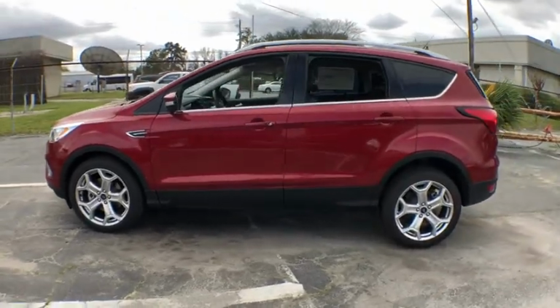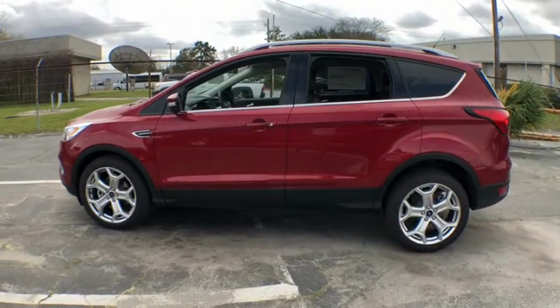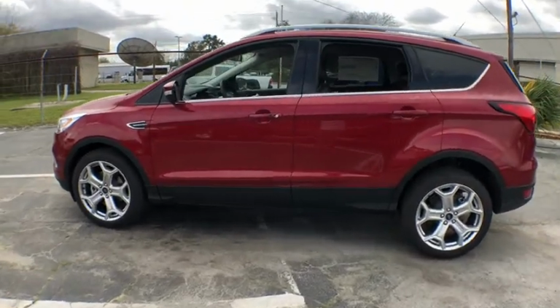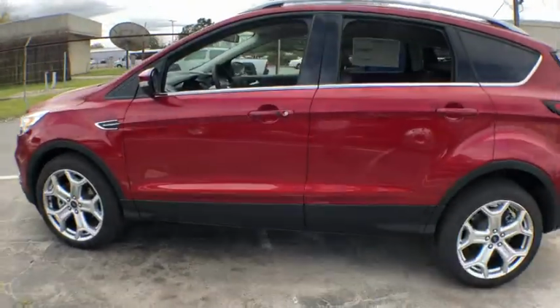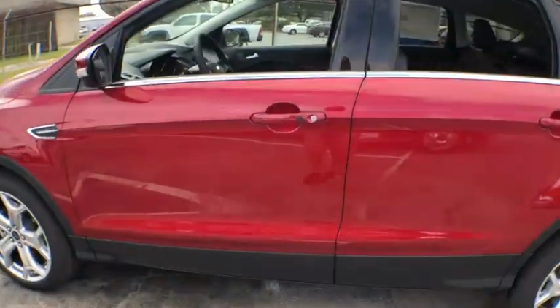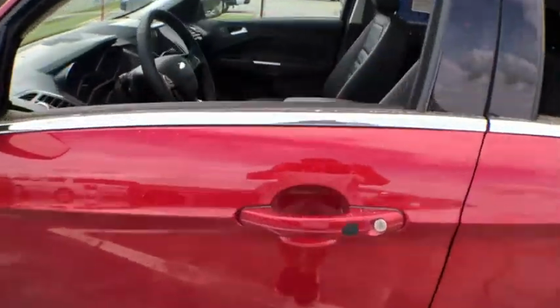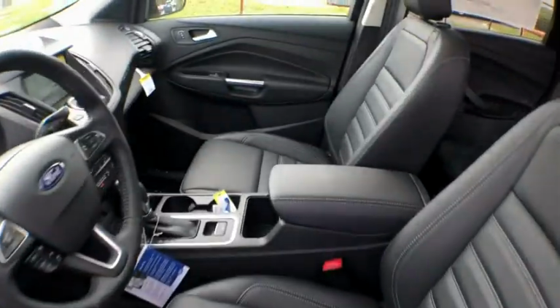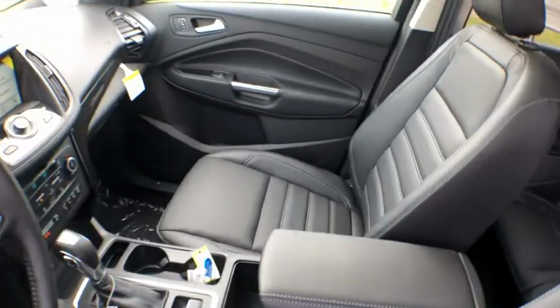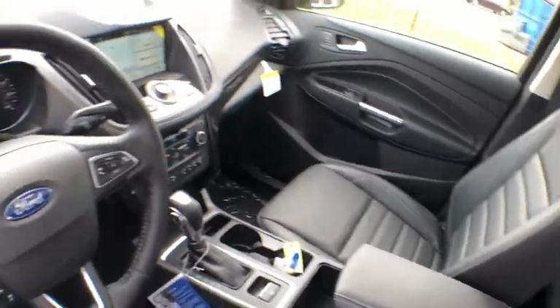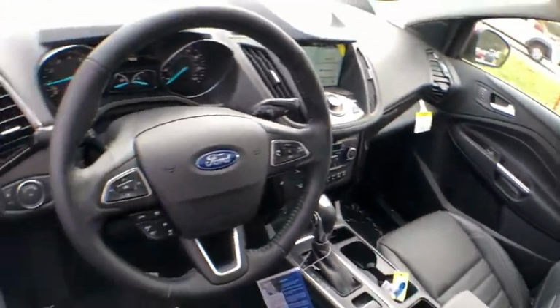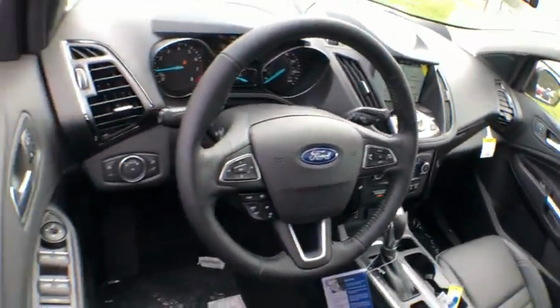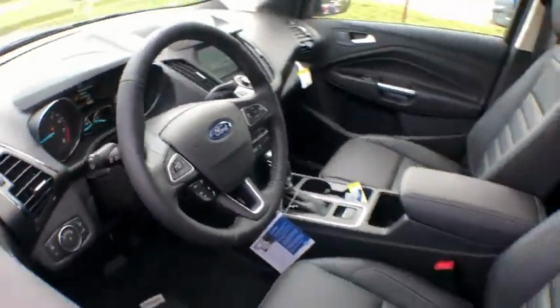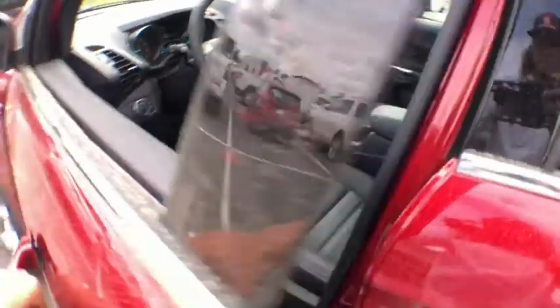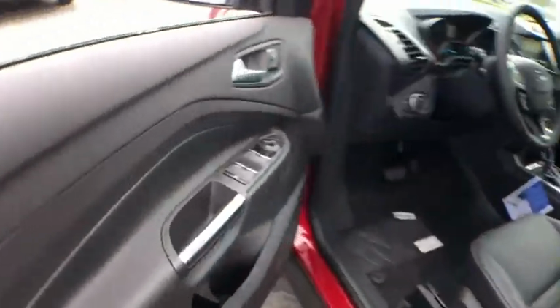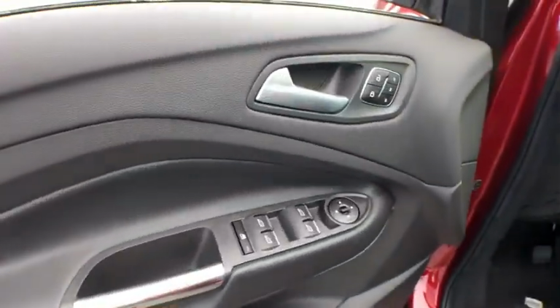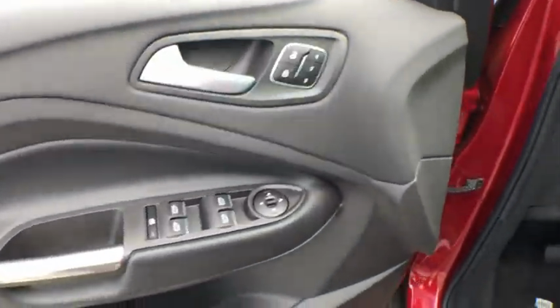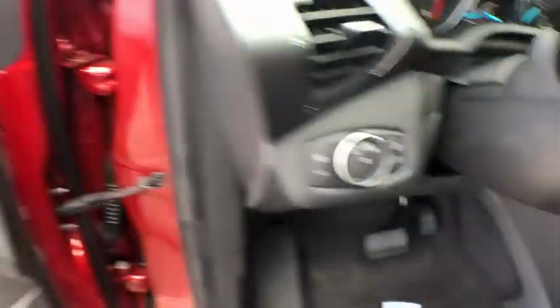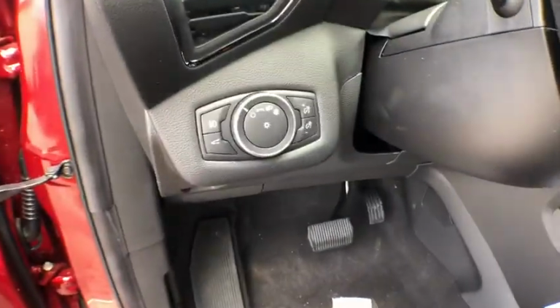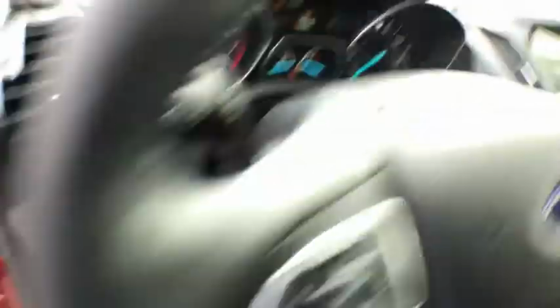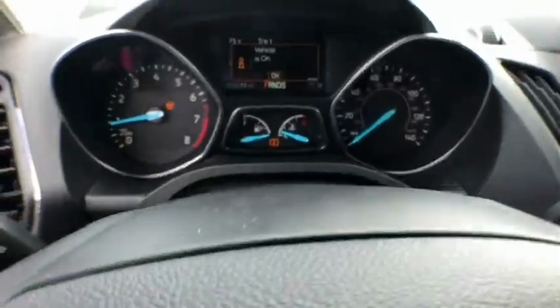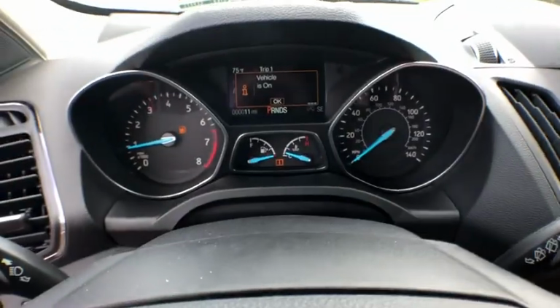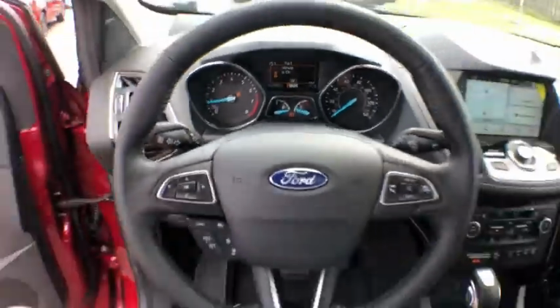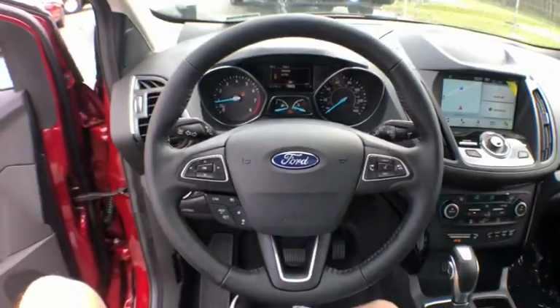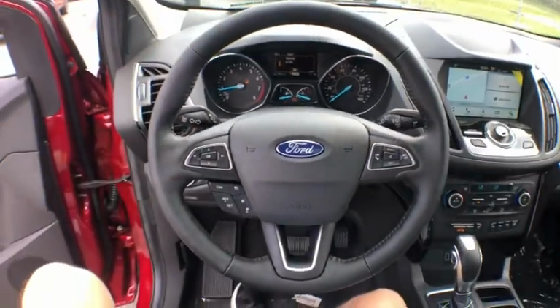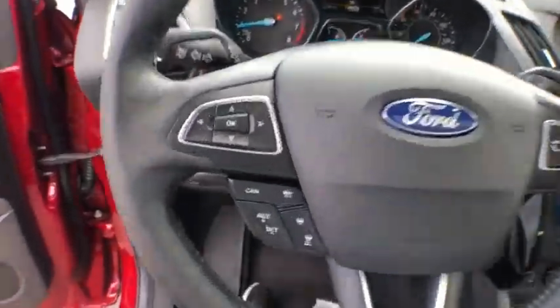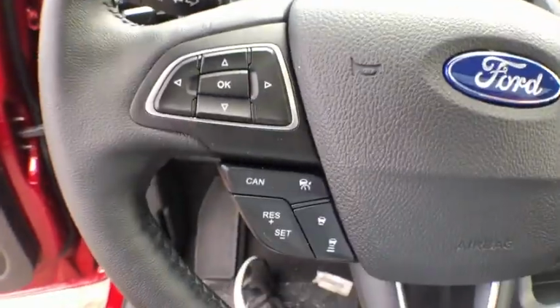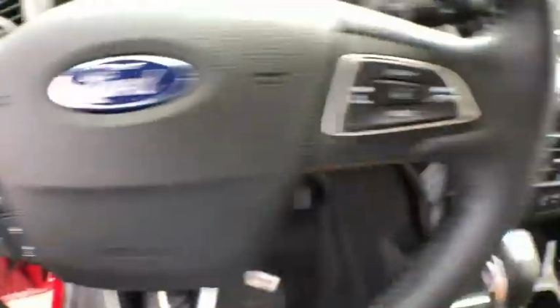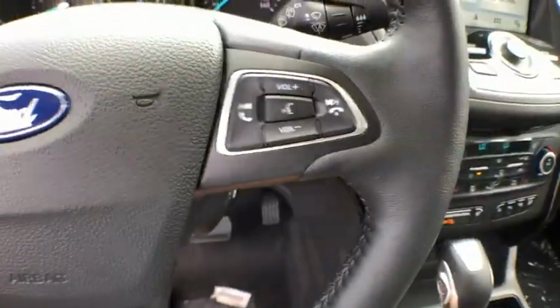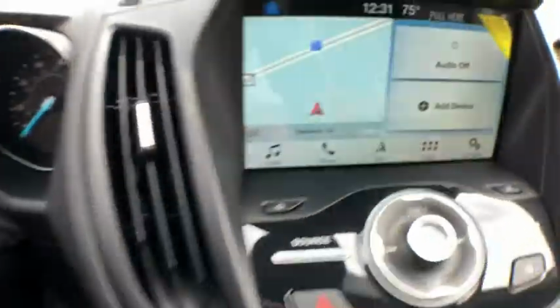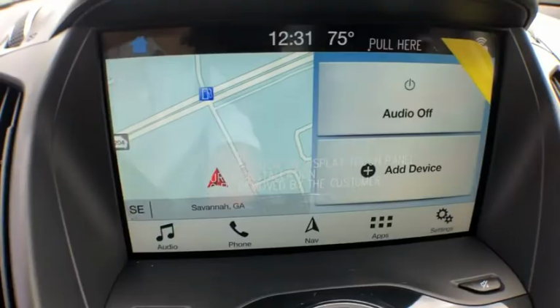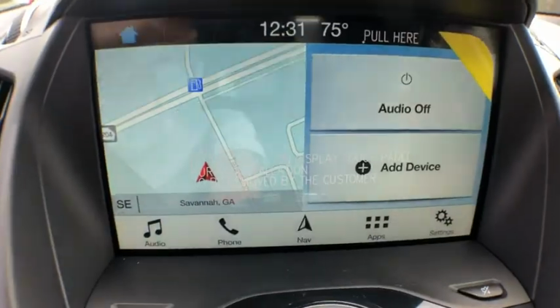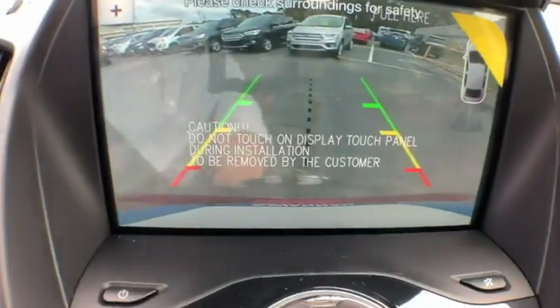Navigation system, traction control, power liftgate, power passenger seat, dual airbags, power steering, four-wheel disc brakes, universal garage door opener, fog lights, heated front seats, heated steering wheel, electronic stability control.